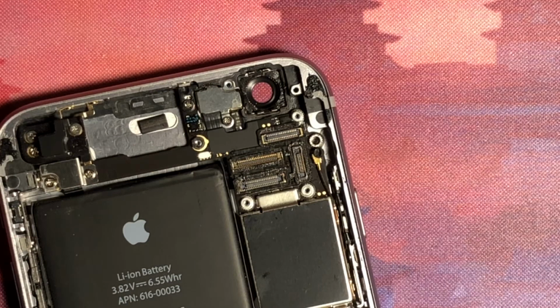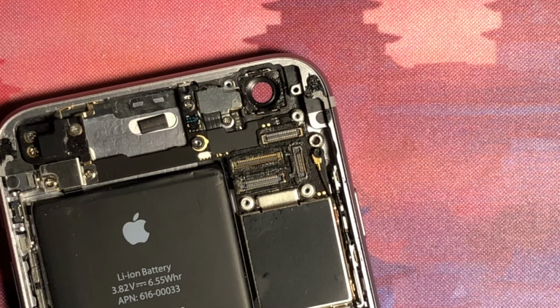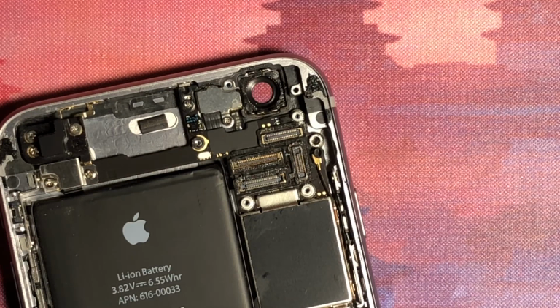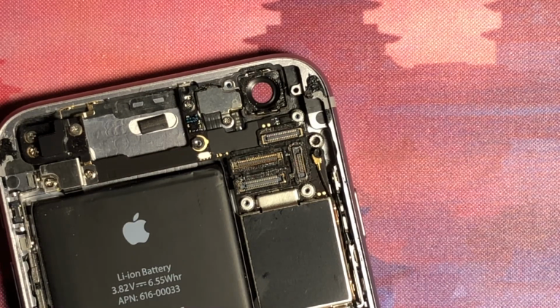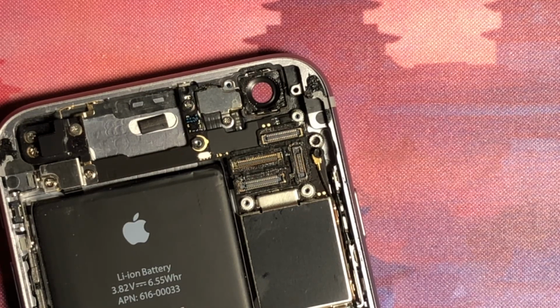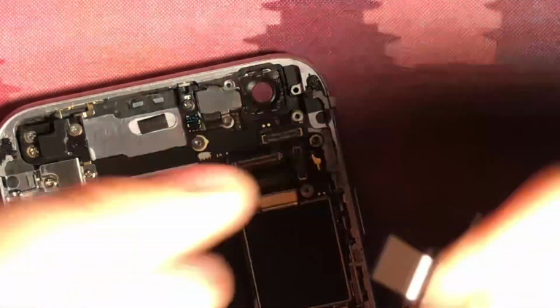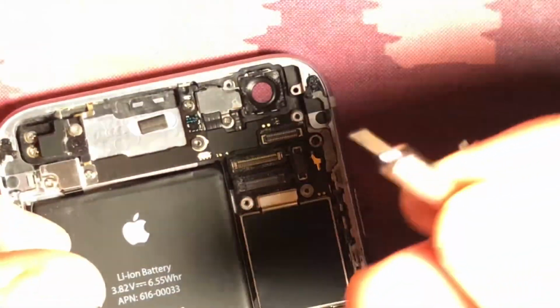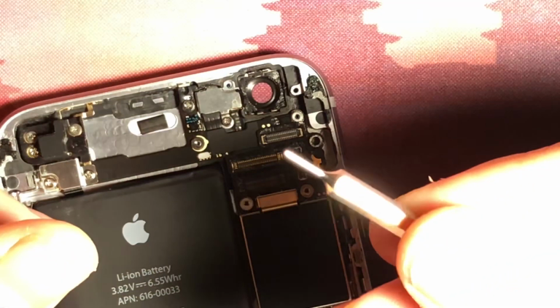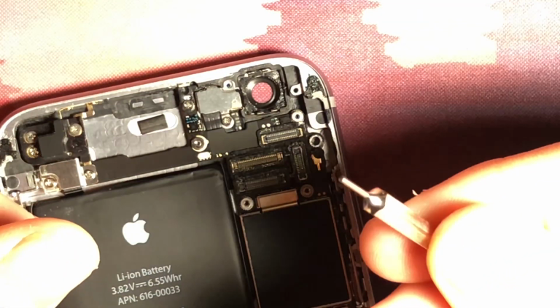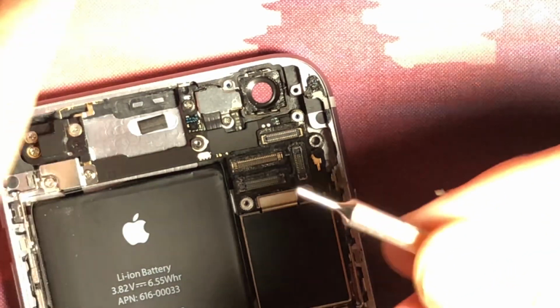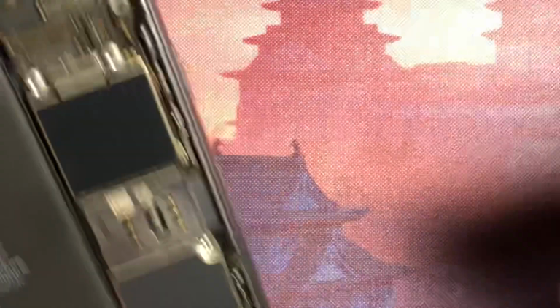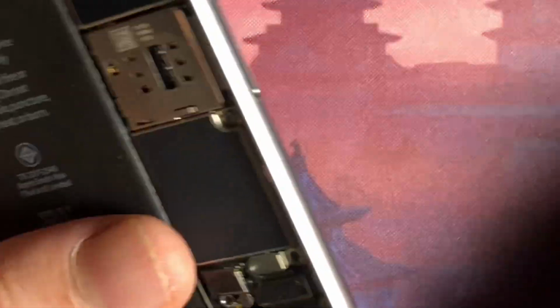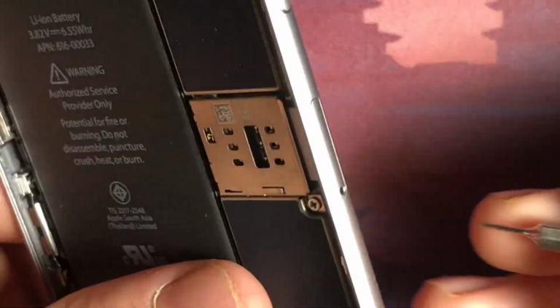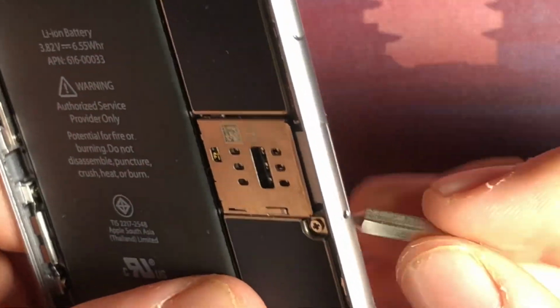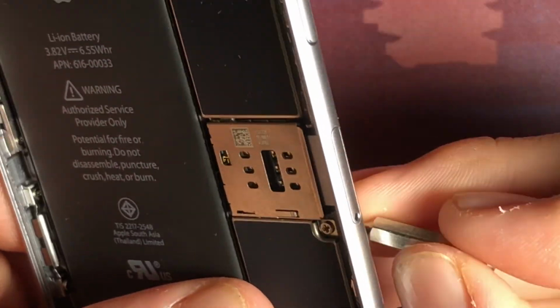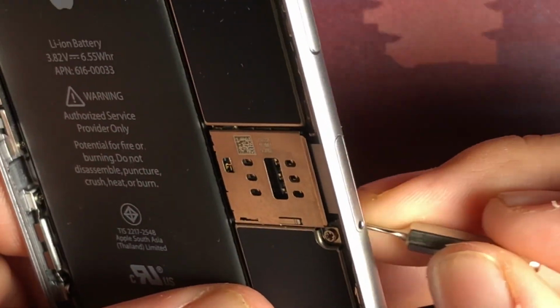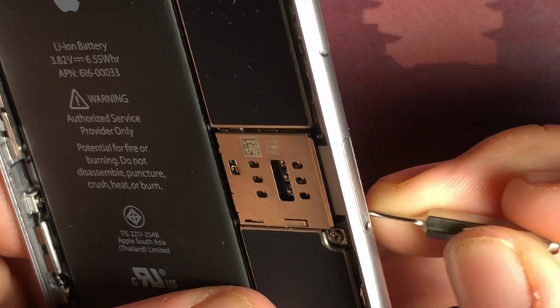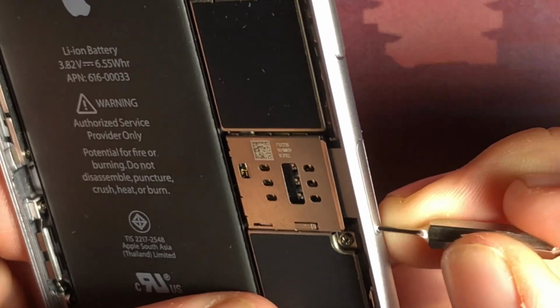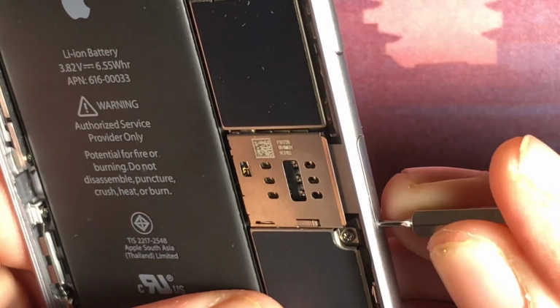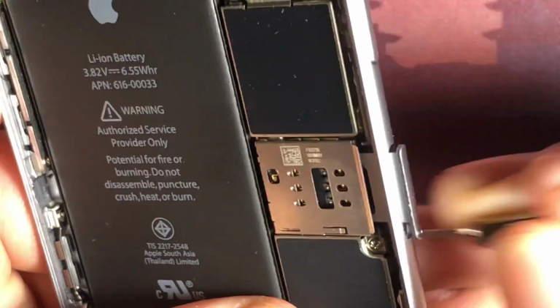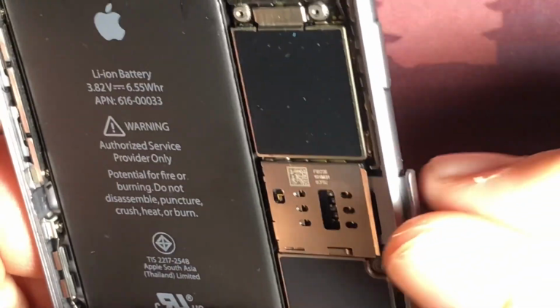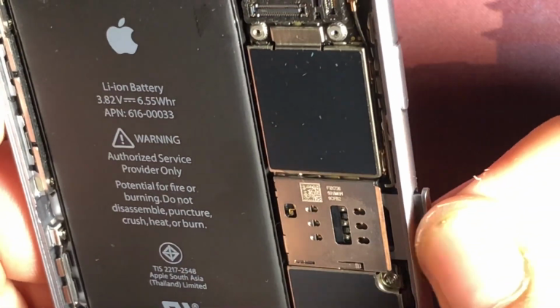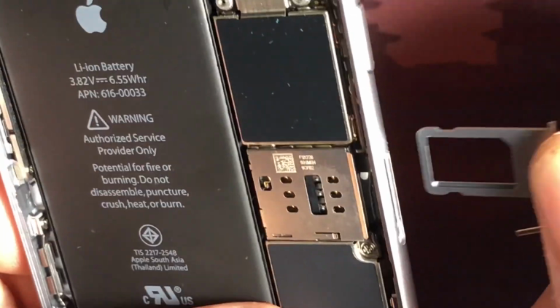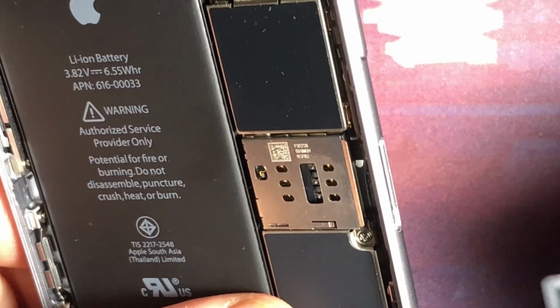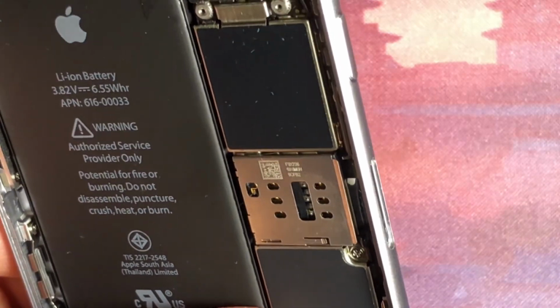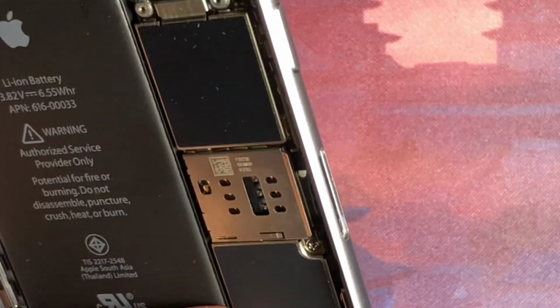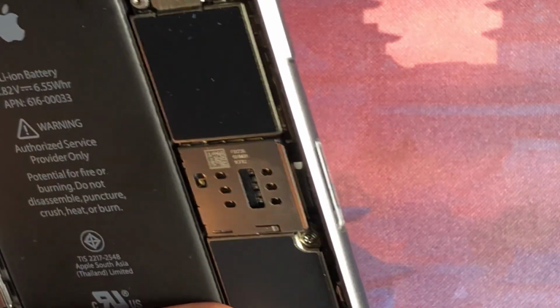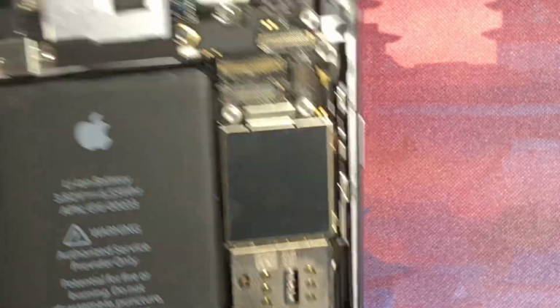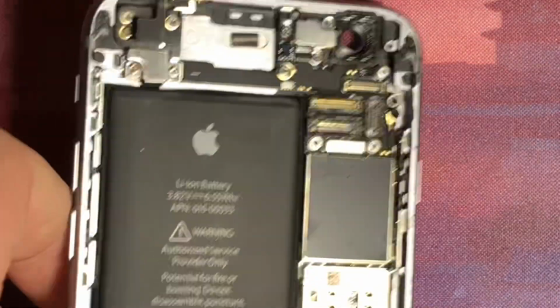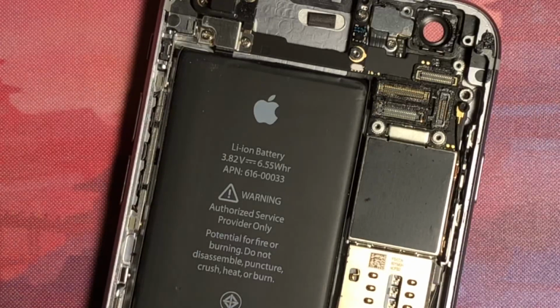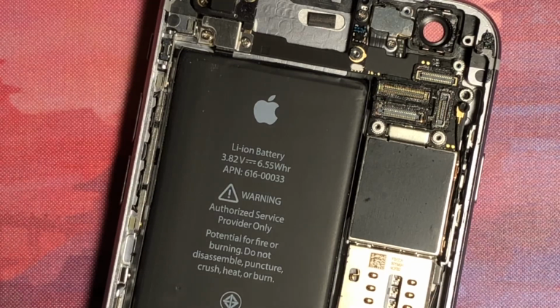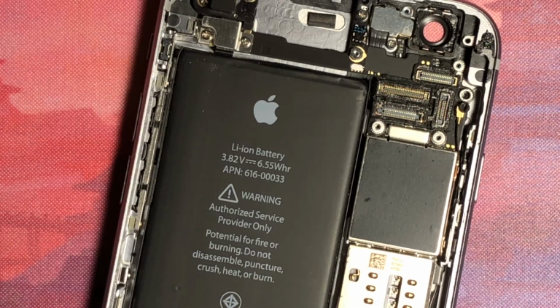Real quick, I'm going to grab my SIM ejector tool, go down here to where the SIM tray is, and pop that out just in case I forget, so I don't want to damage anything. We'll put that back.